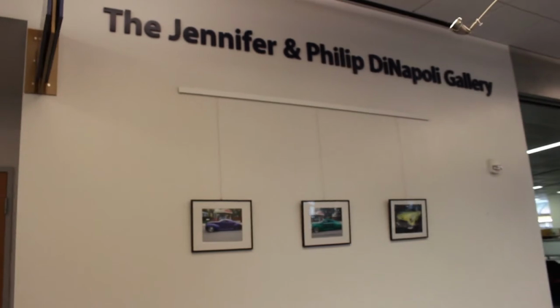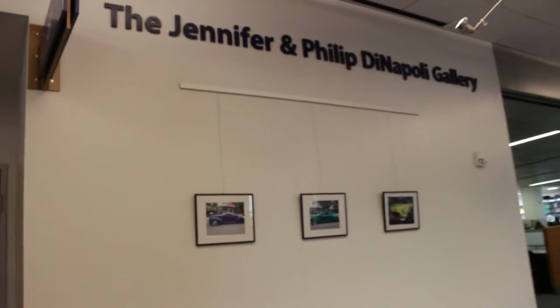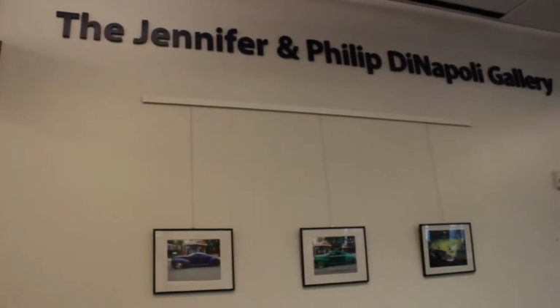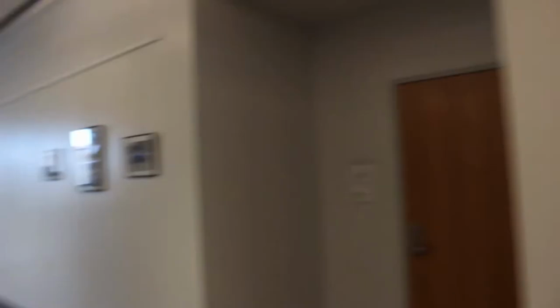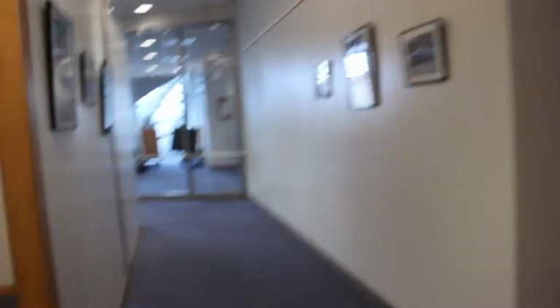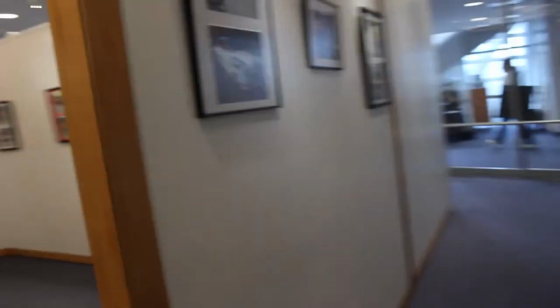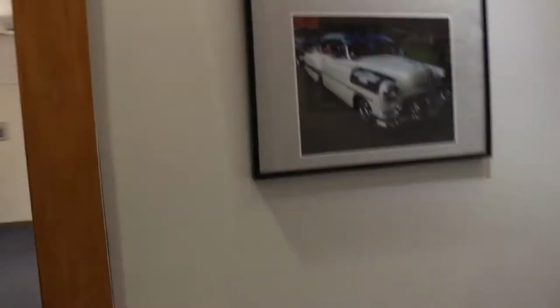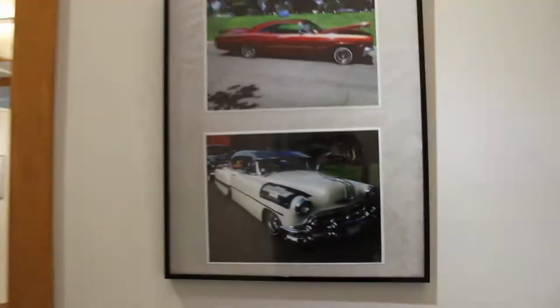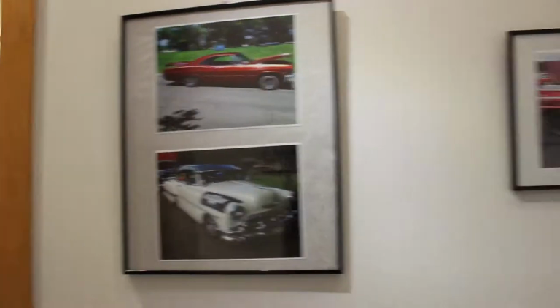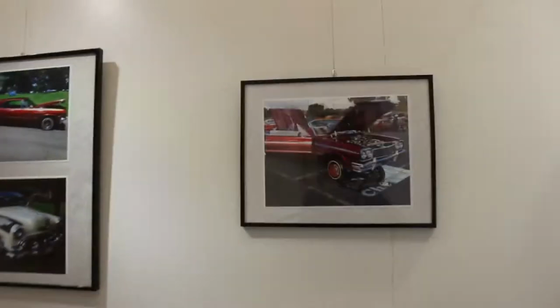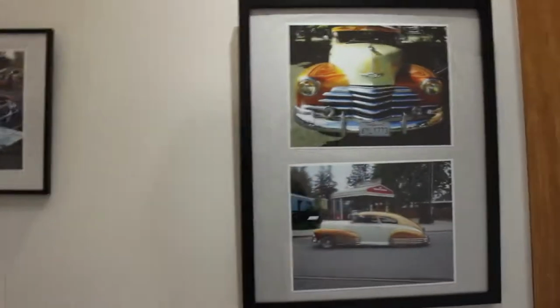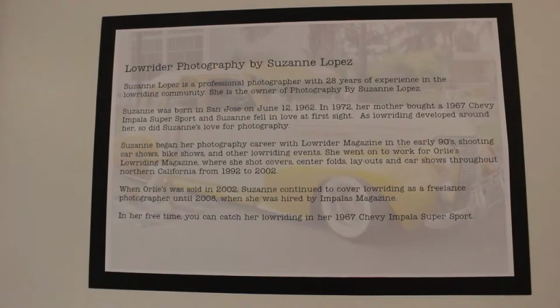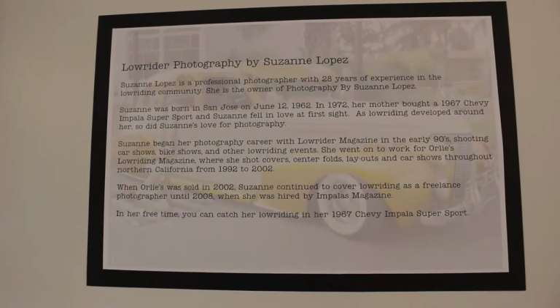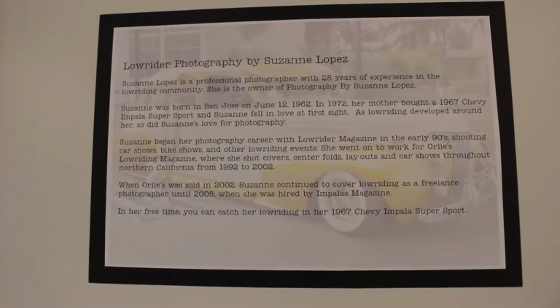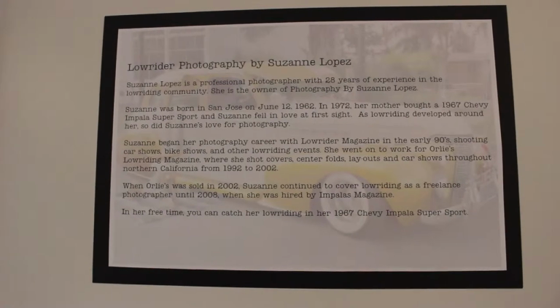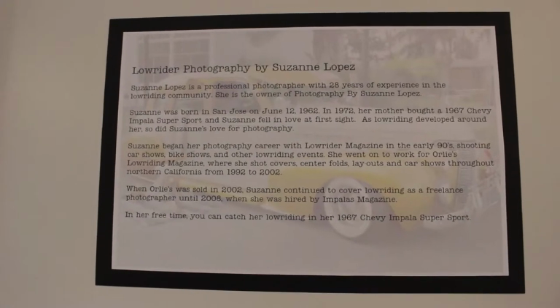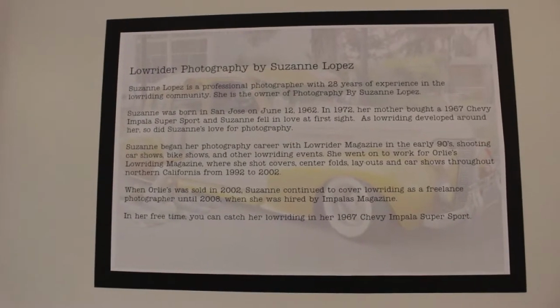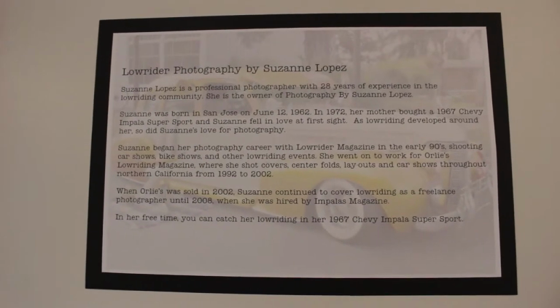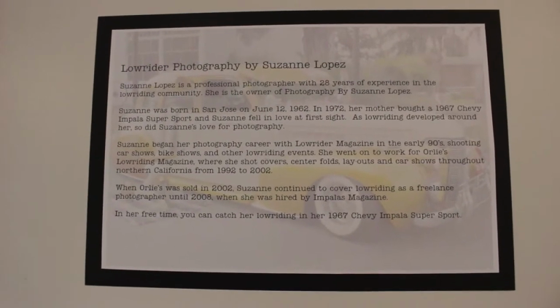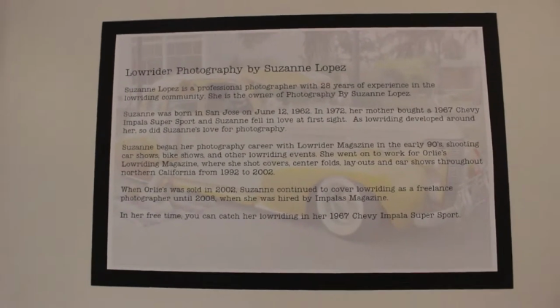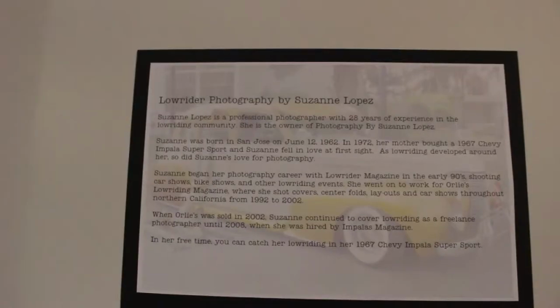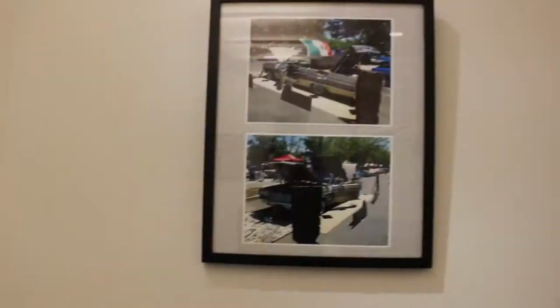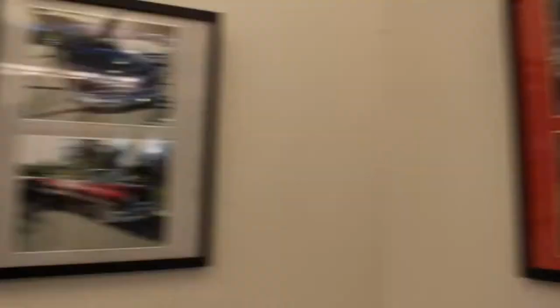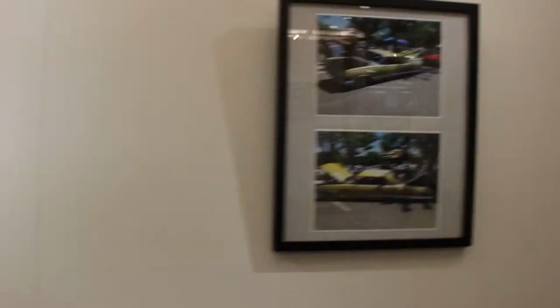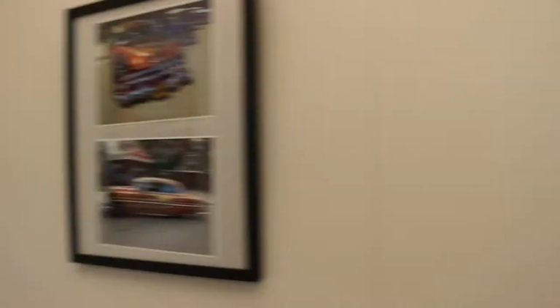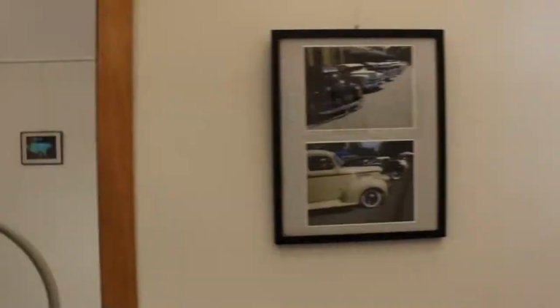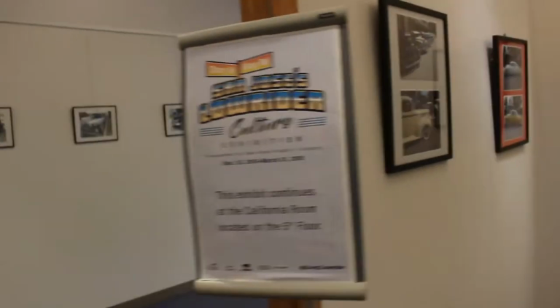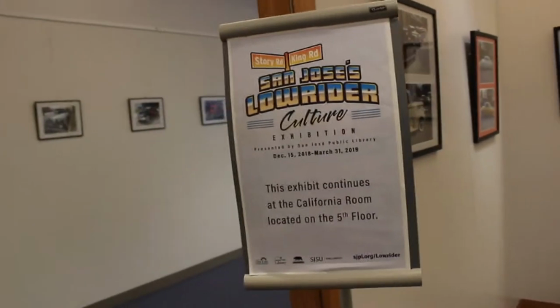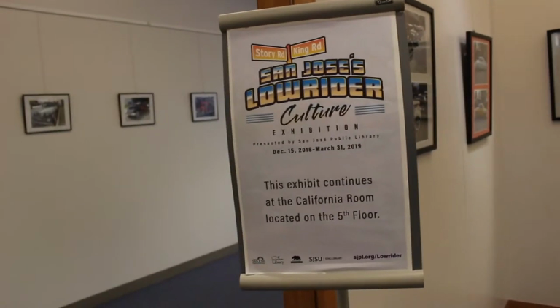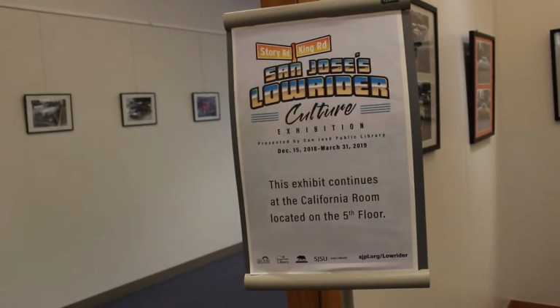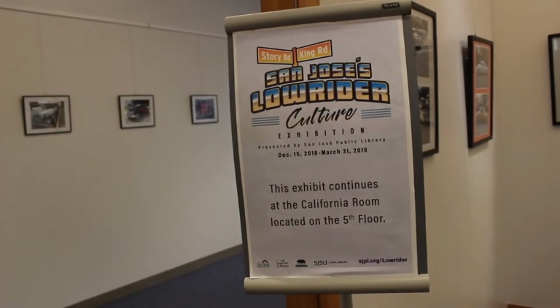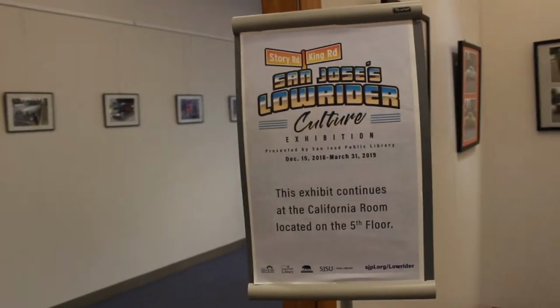The gallery features exhibits that rotate every three to four months. The current exhibit, entitled Lowrider Photography by Susan Lopez, is in conjunction with the exhibit on the fifth floor, titled Story in King: San Jose's Lowrider Culture.